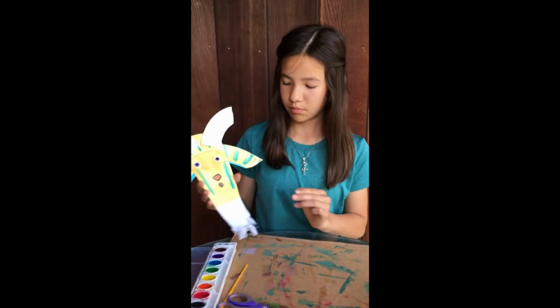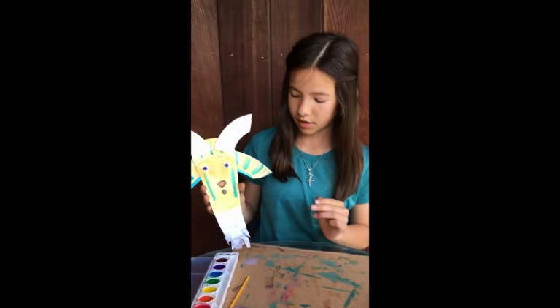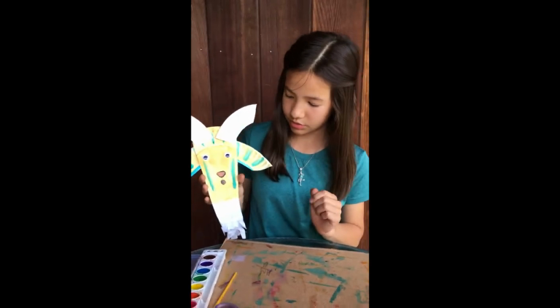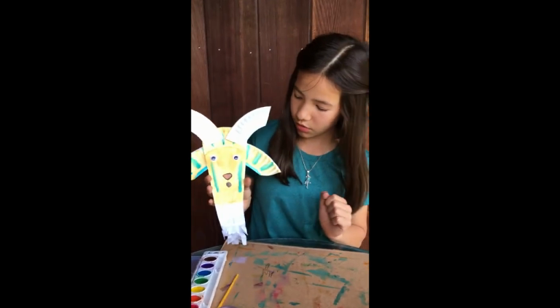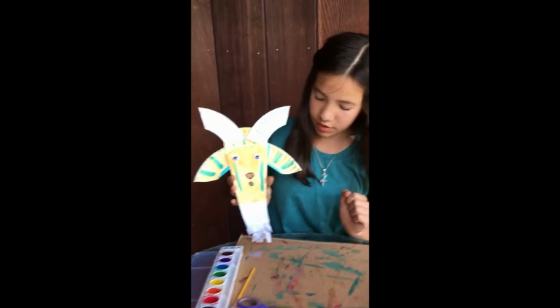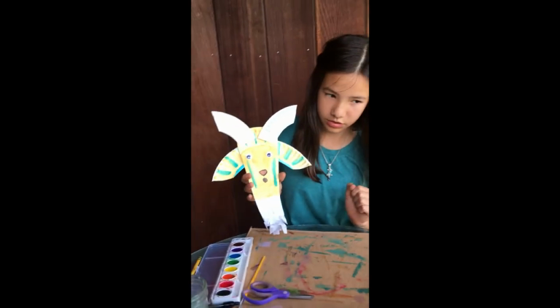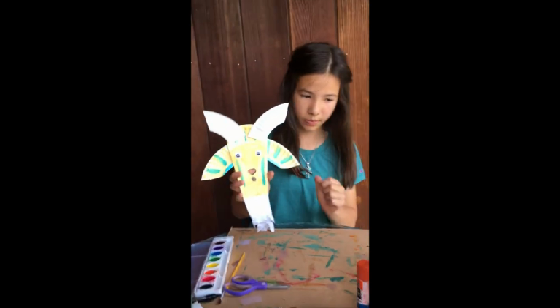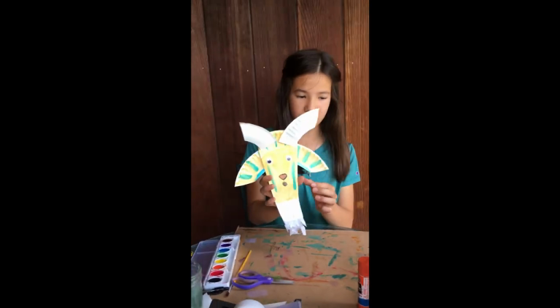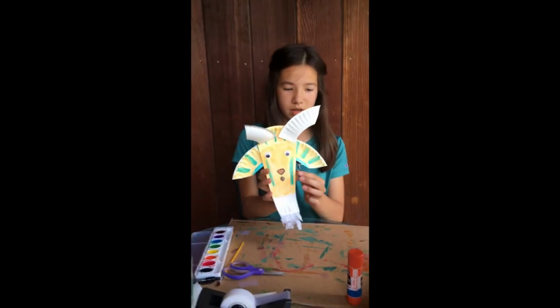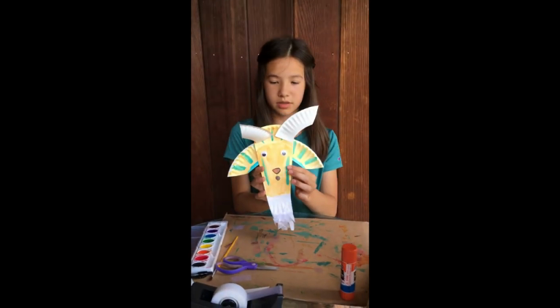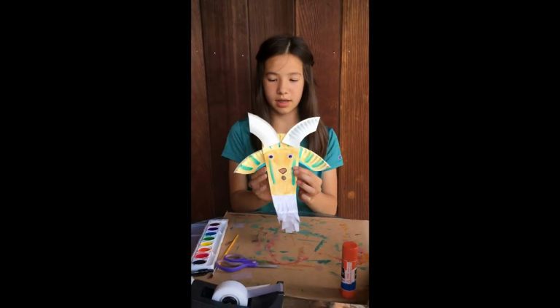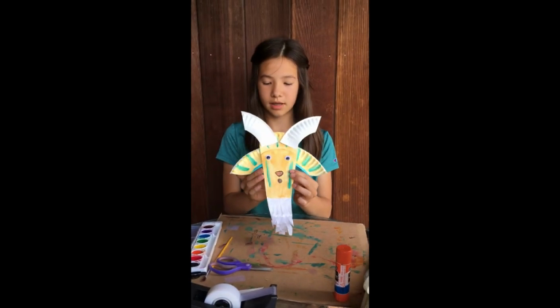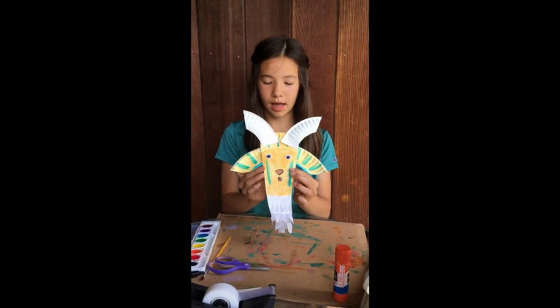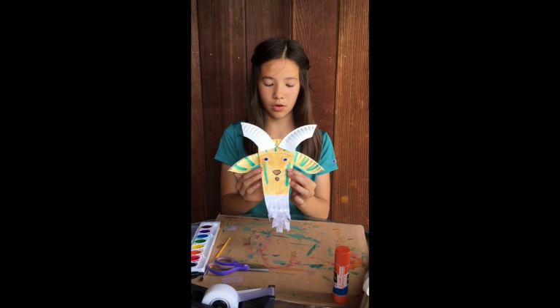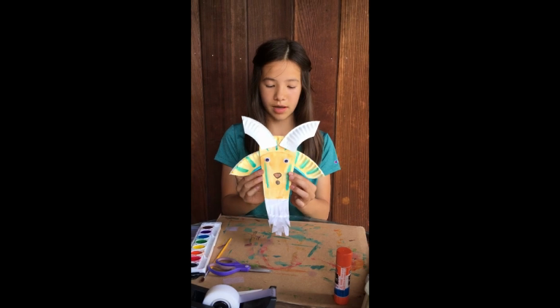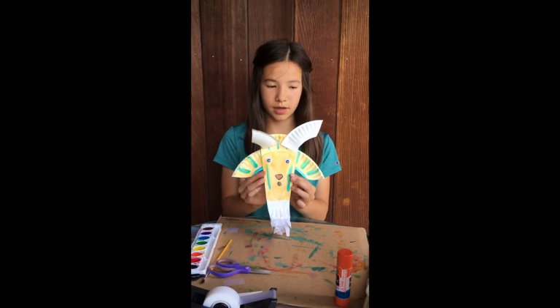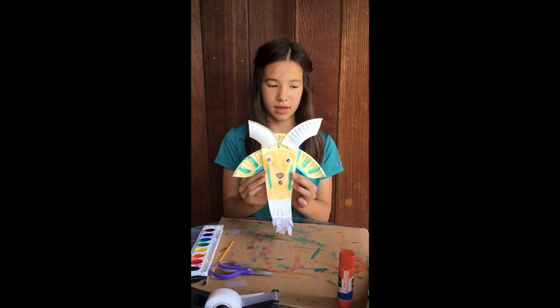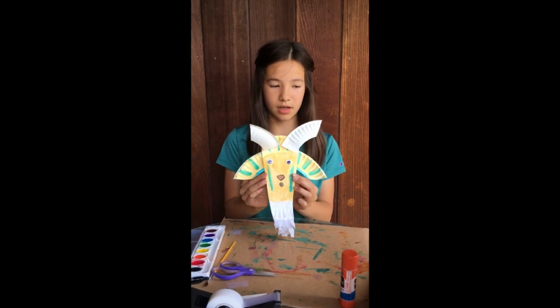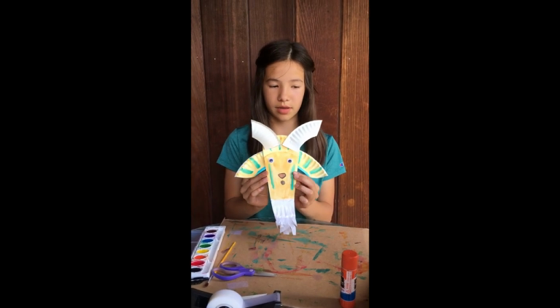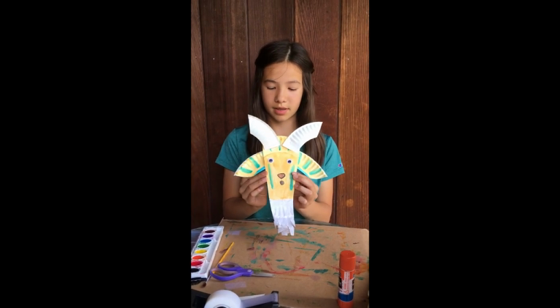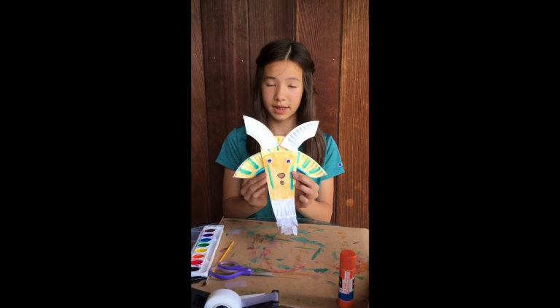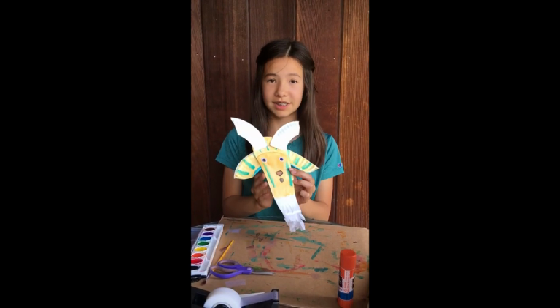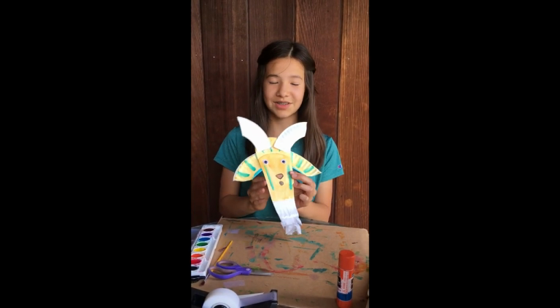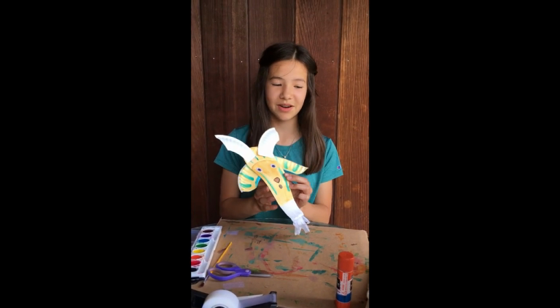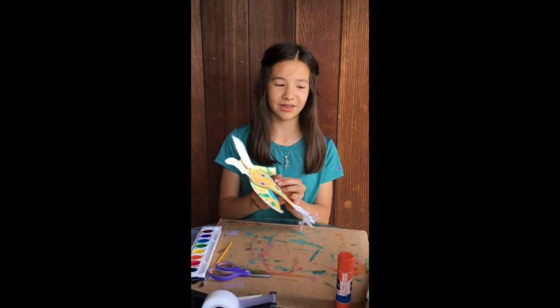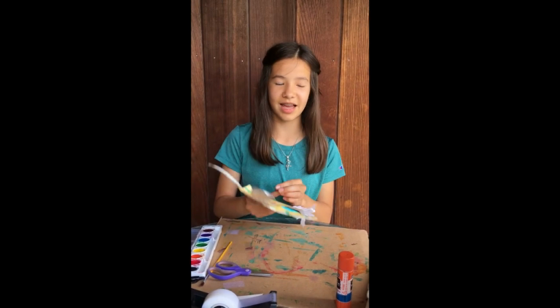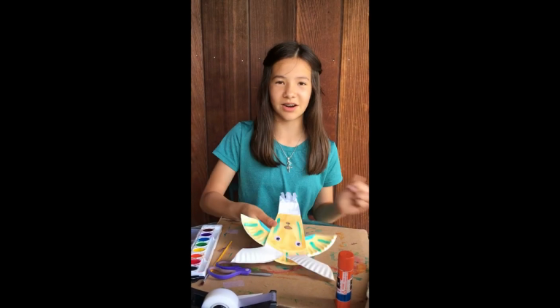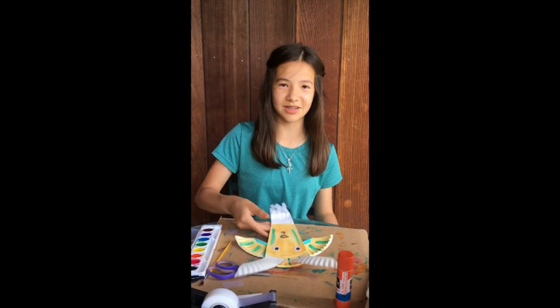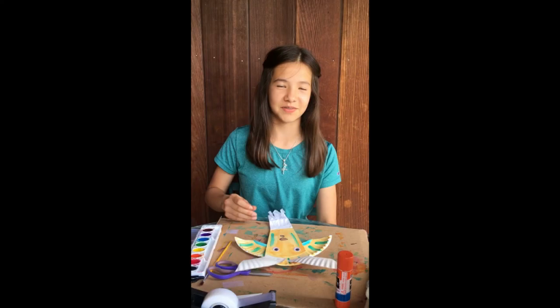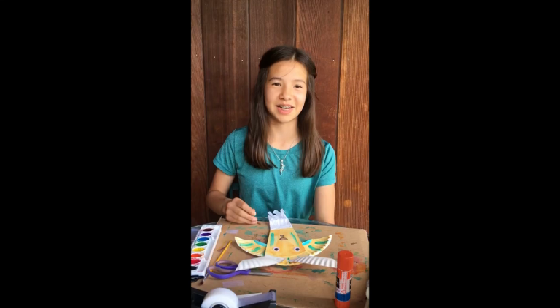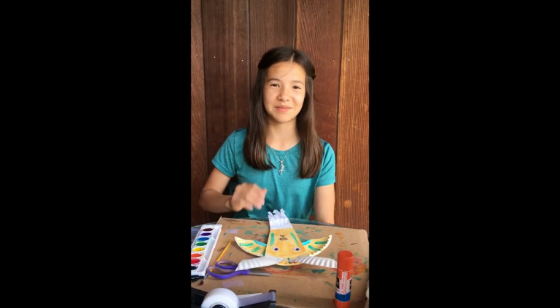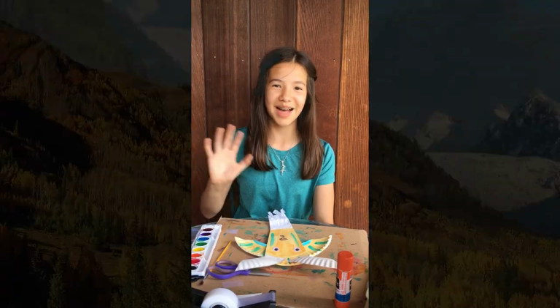My goat is all finished — here's what he looks like! I hope you had fun making a goat with me. See you tomorrow on our last arts and crafts rotation. Bye!